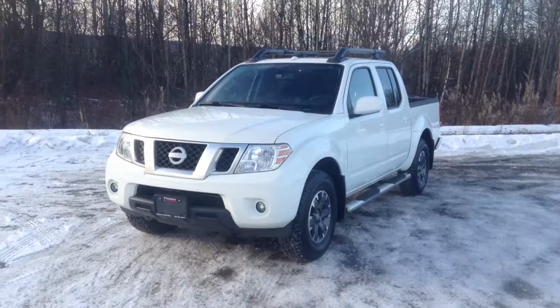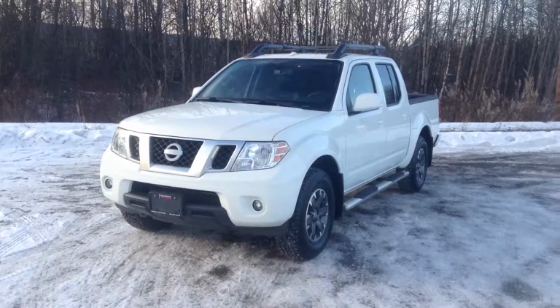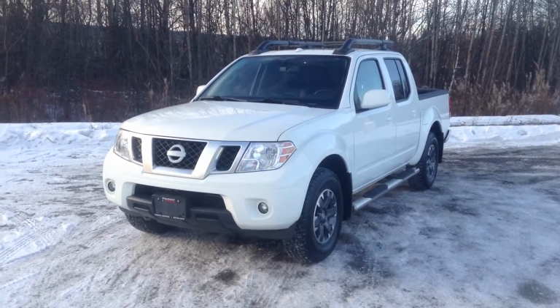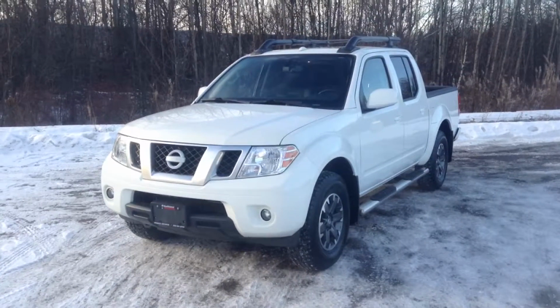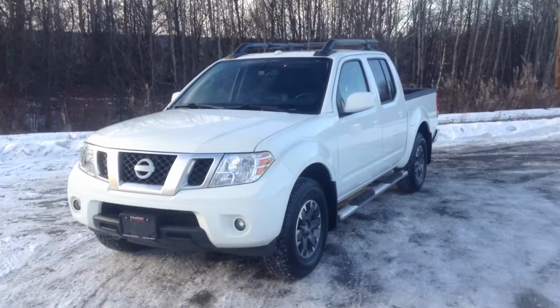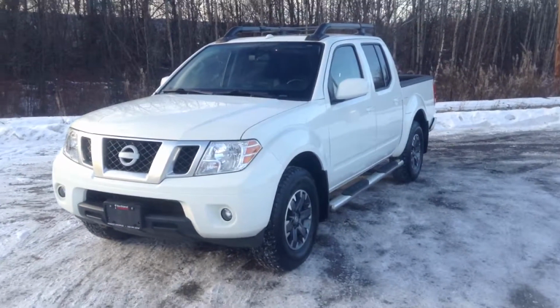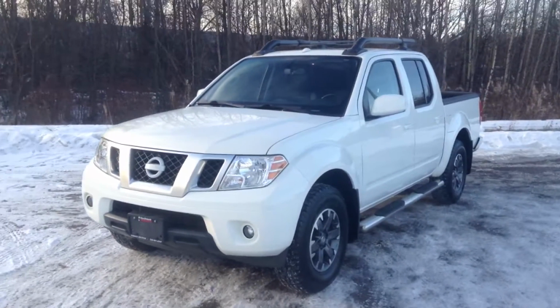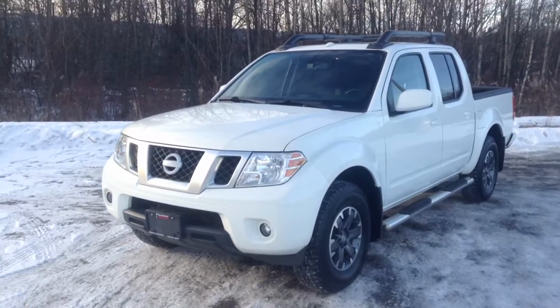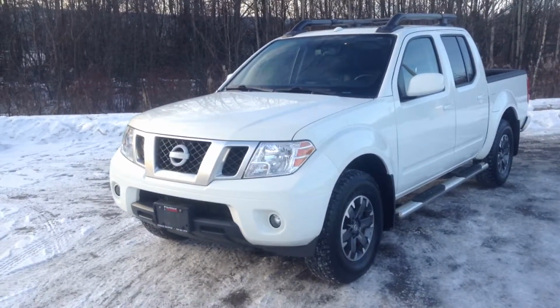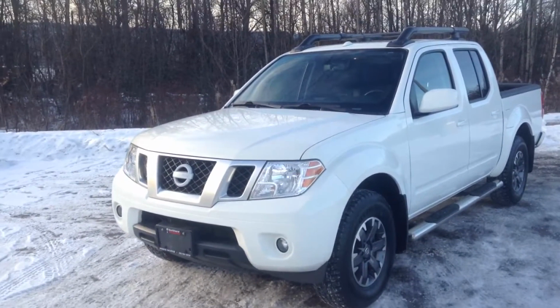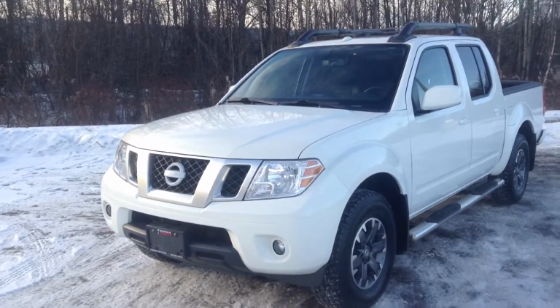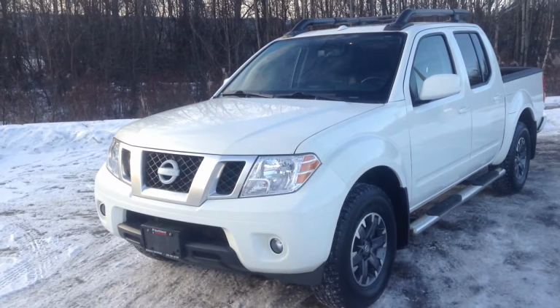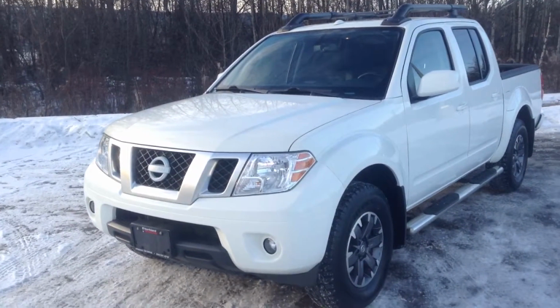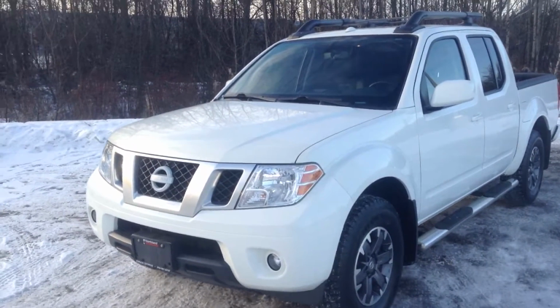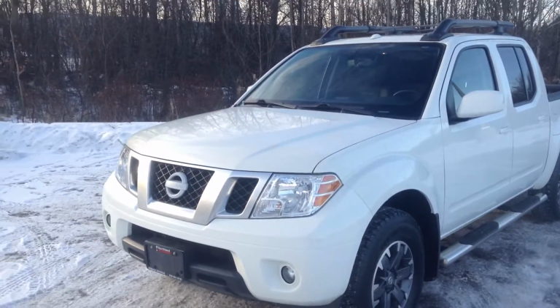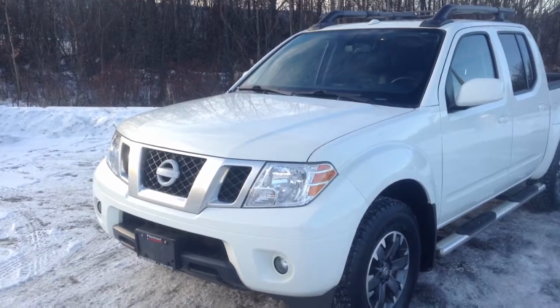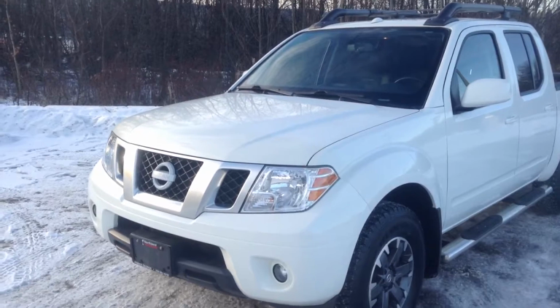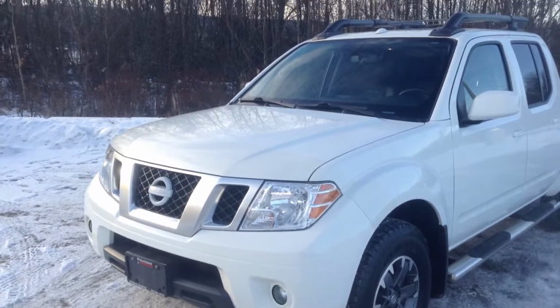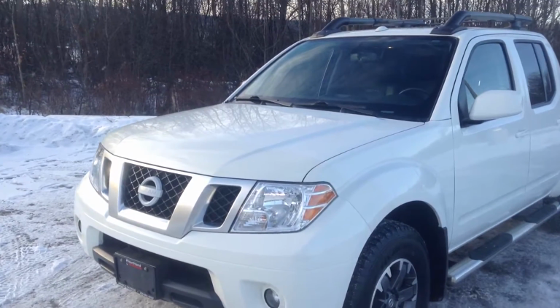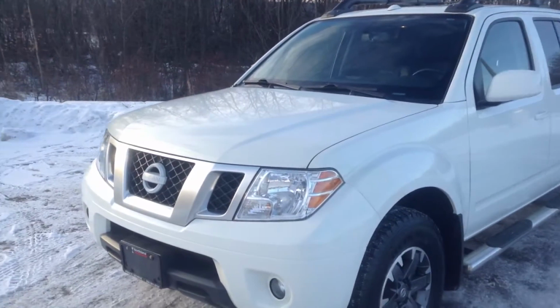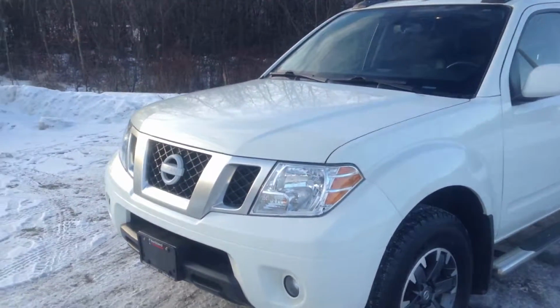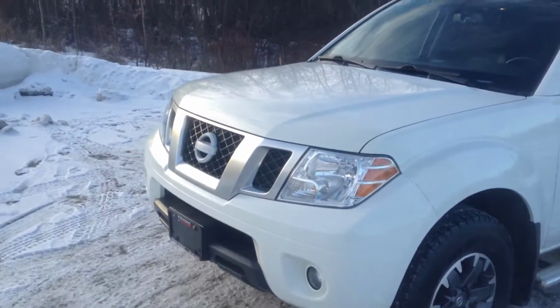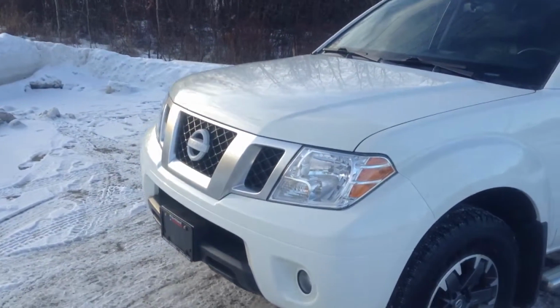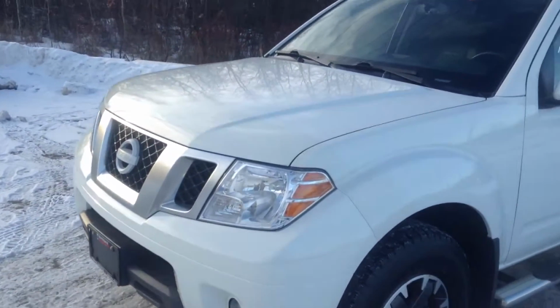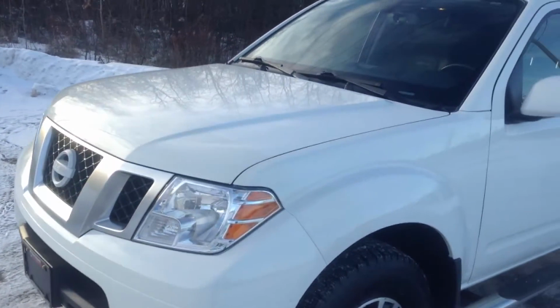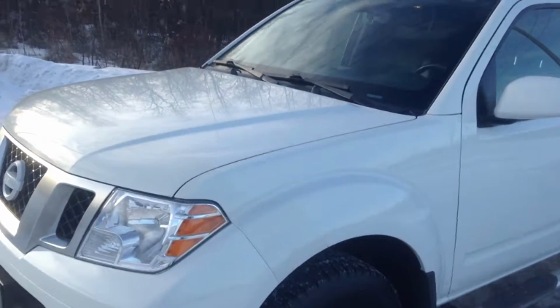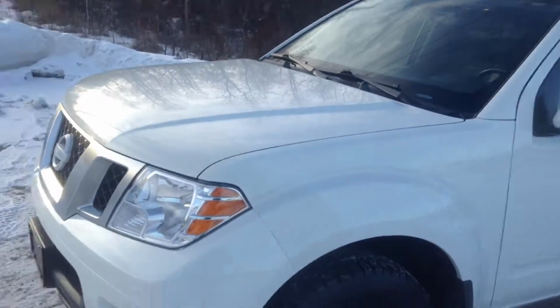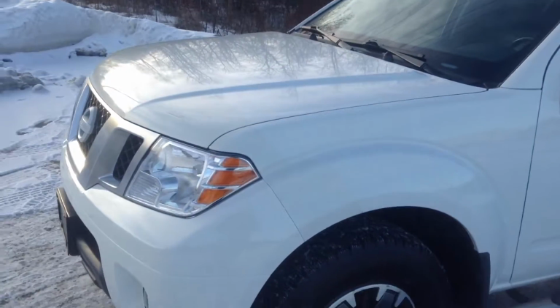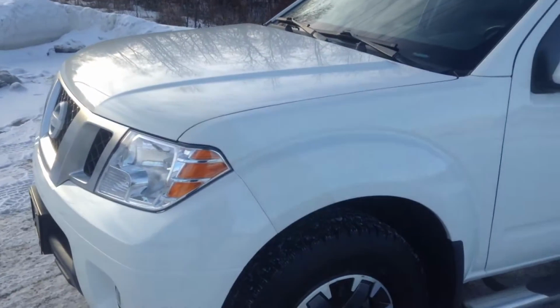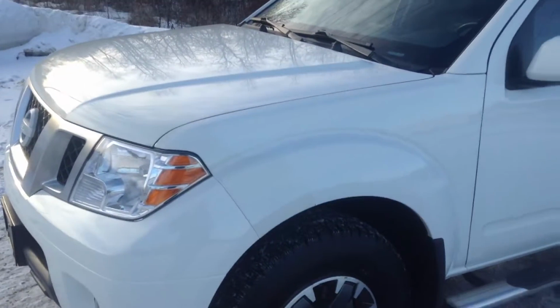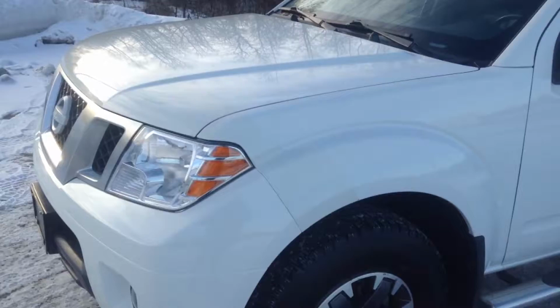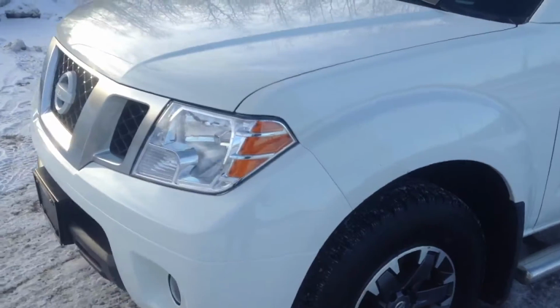Hey everybody, Jessica here from Northland Nissan. Today I'm showing you our 2014 Nissan Frontier Pro 4X. This is a gorgeous polar white in color. I am just going to take you on a brief walk around.